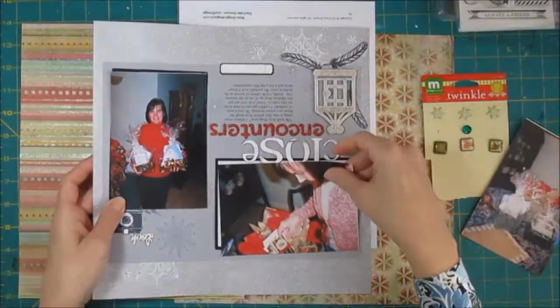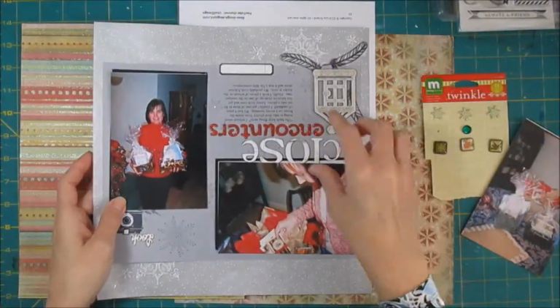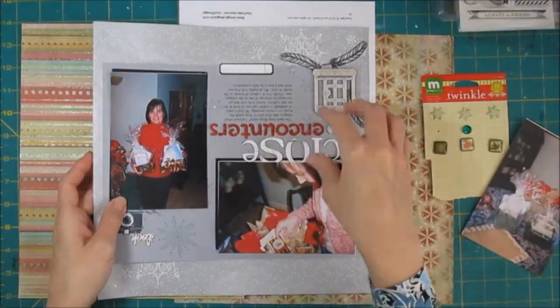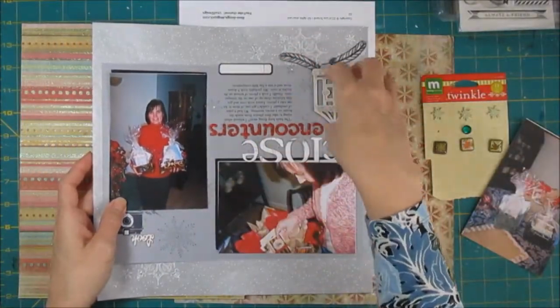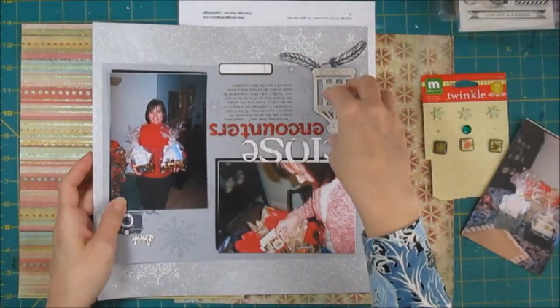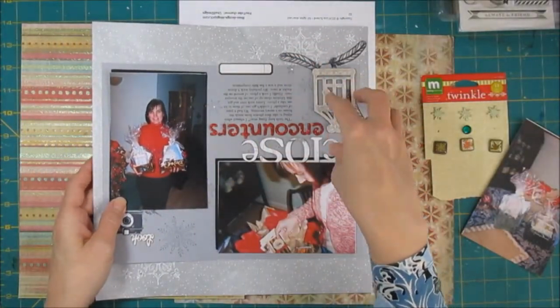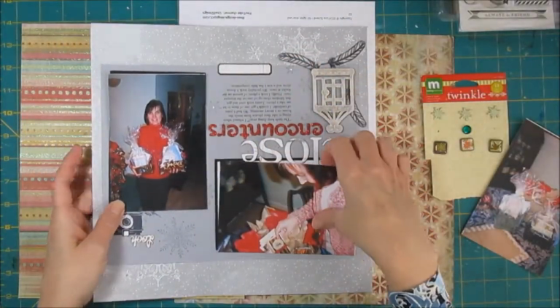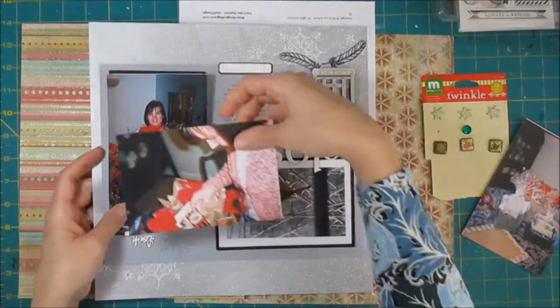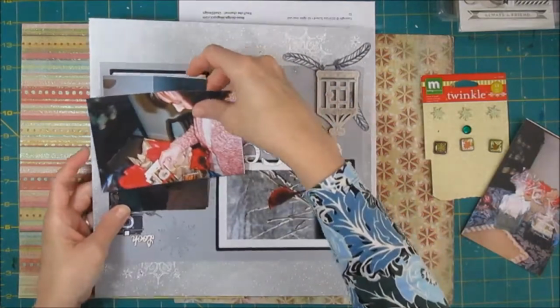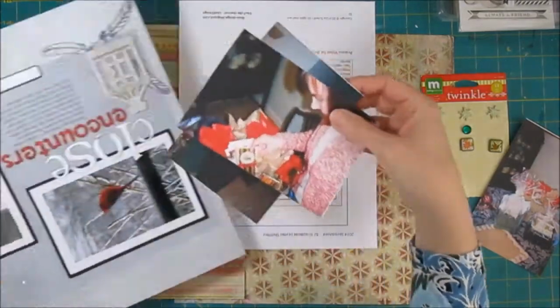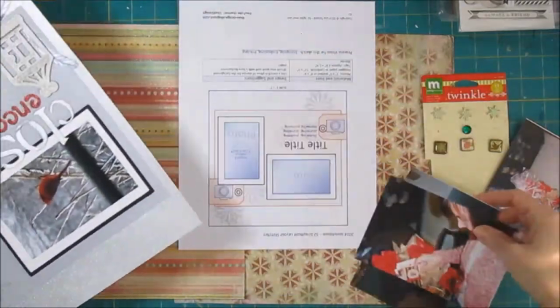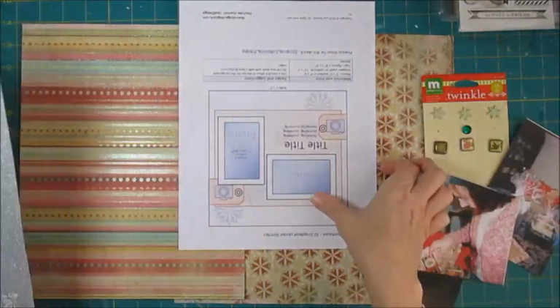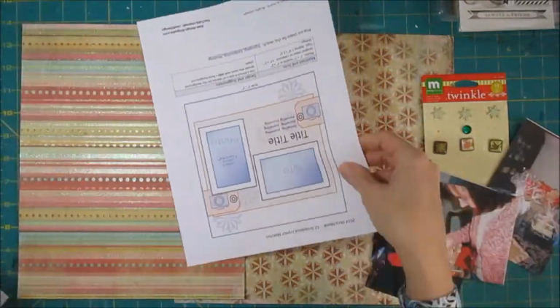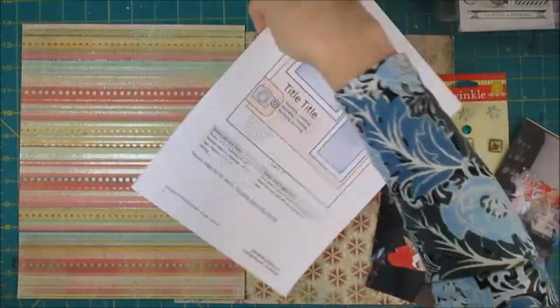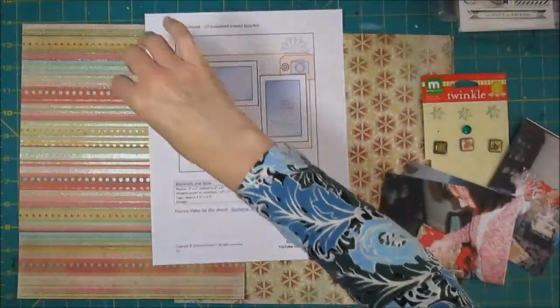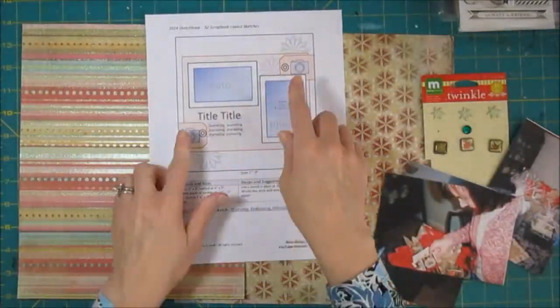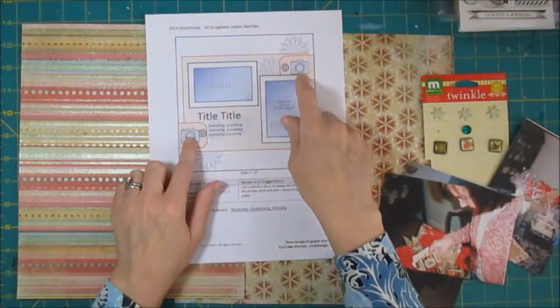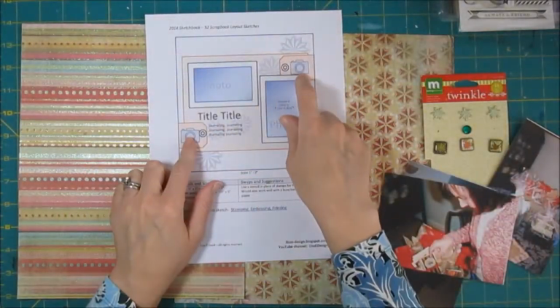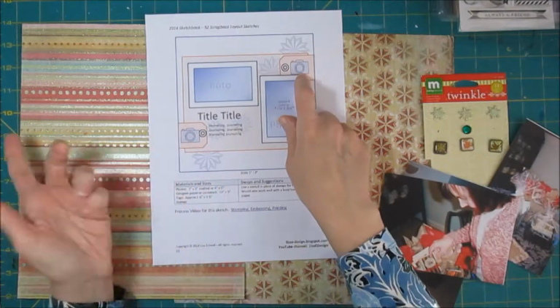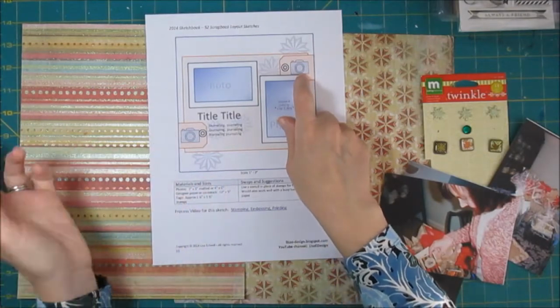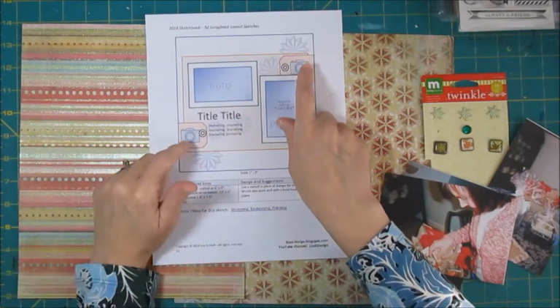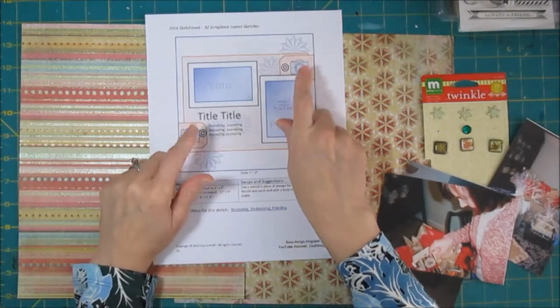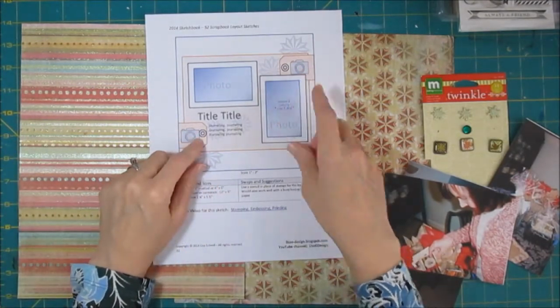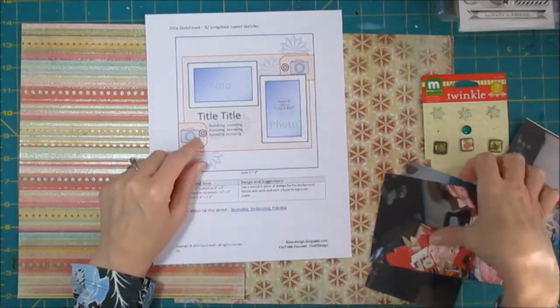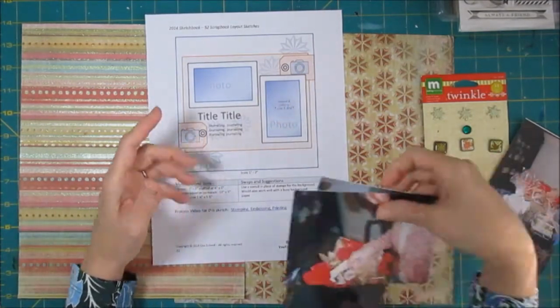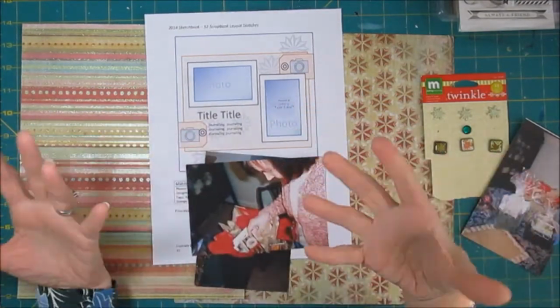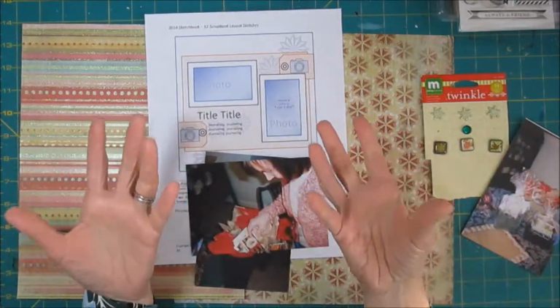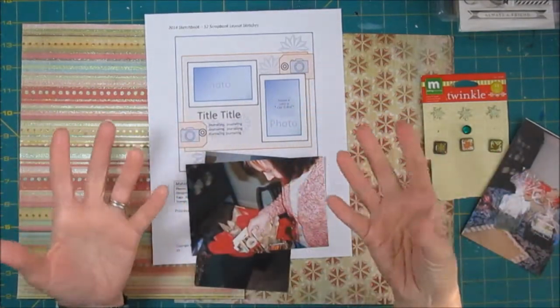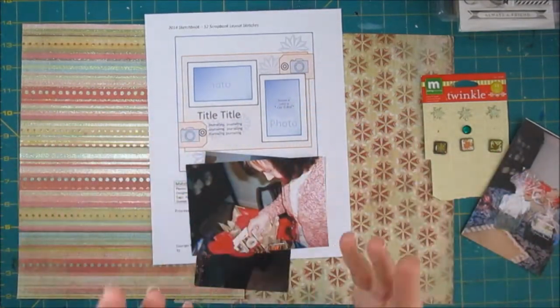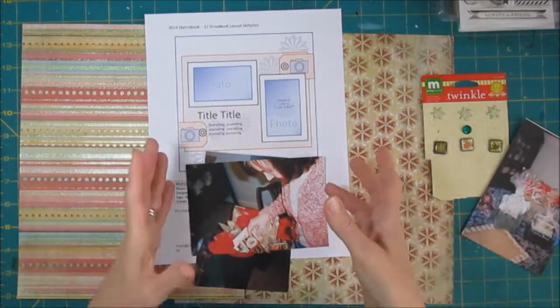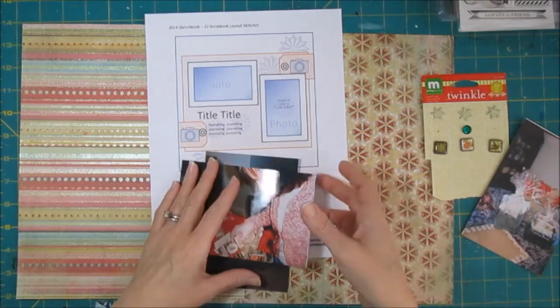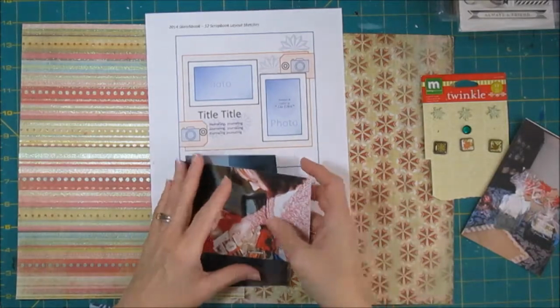Then we've got the title and some embellishment here. The original sketch had tags on it, which I didn't actually use on the other page, but I think I'm going to use them this time. Since it's about gift-giving and Christmas time, I think tags are perfect.